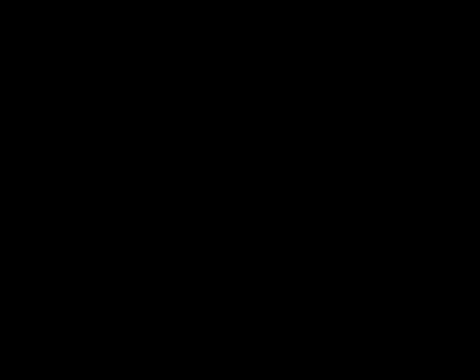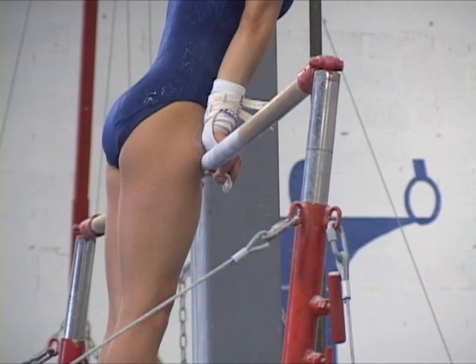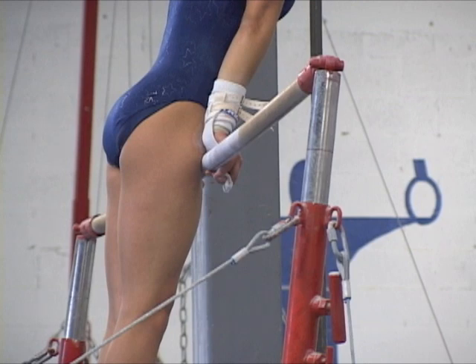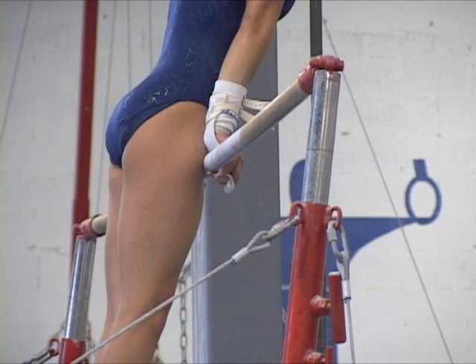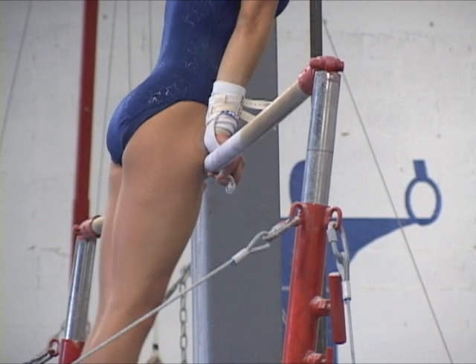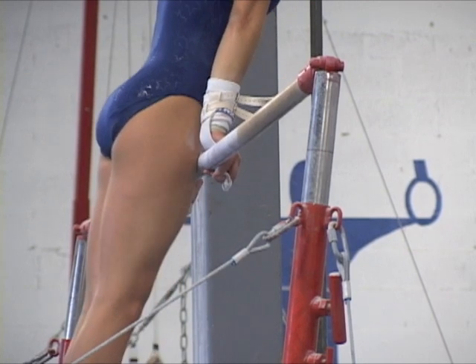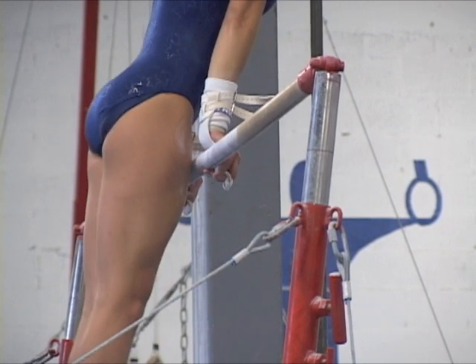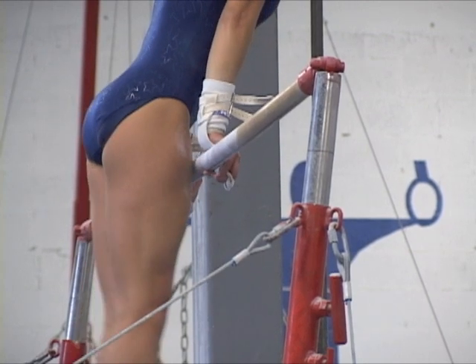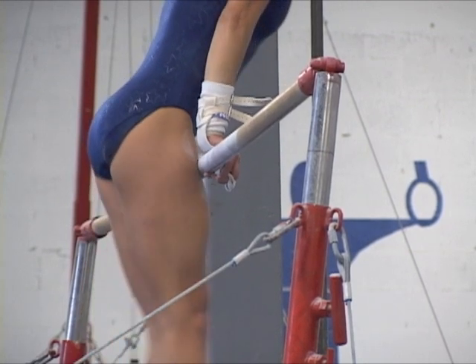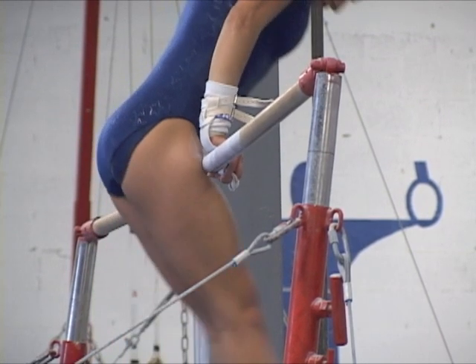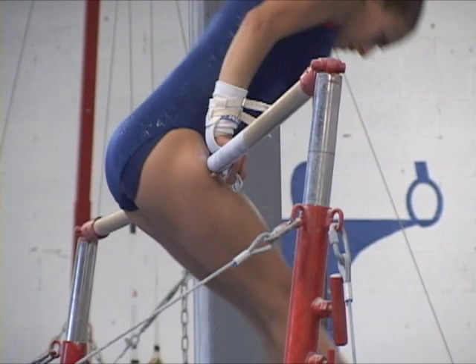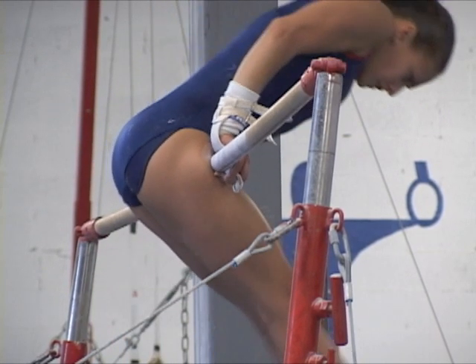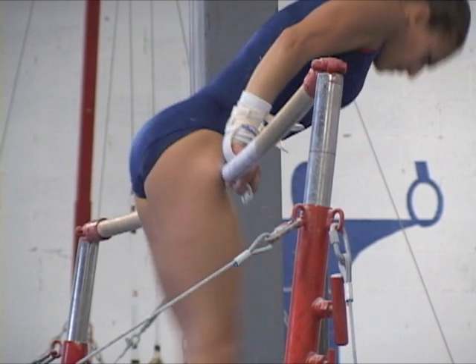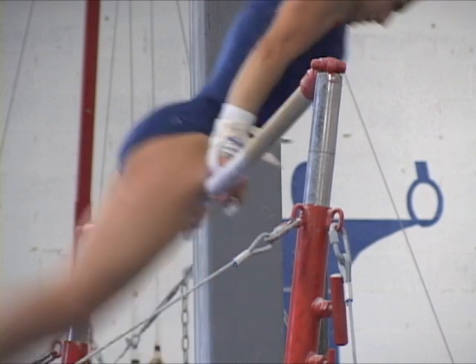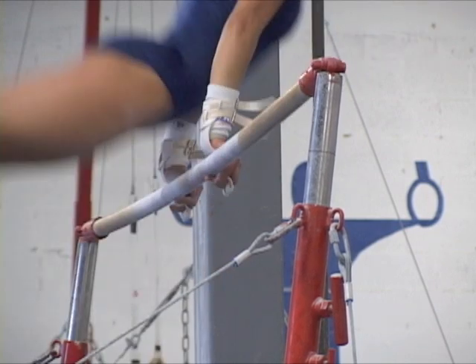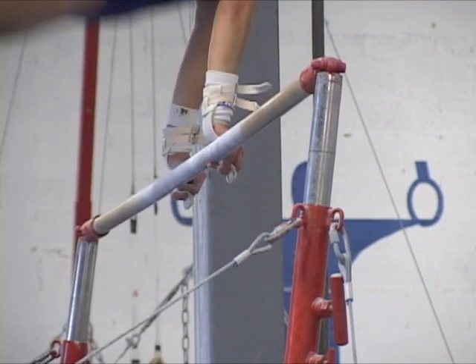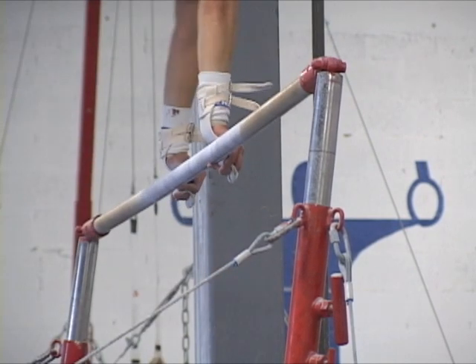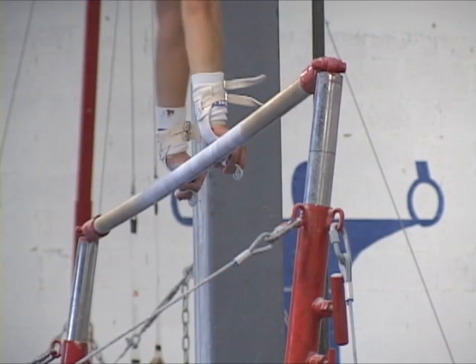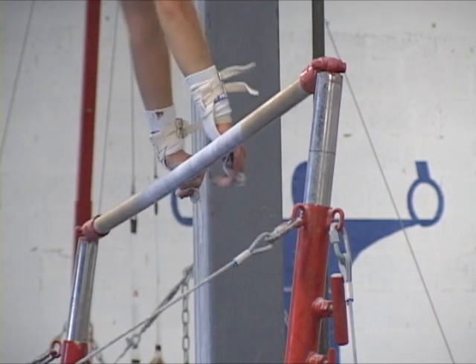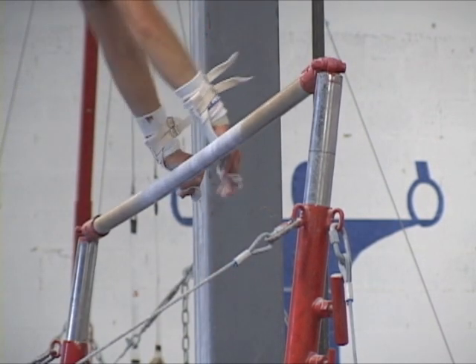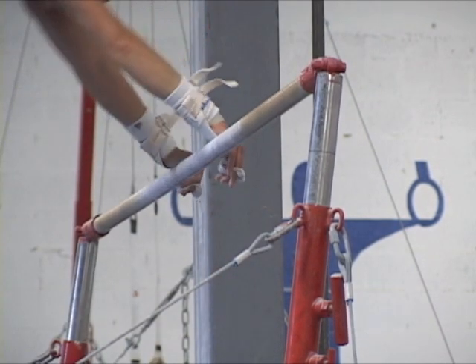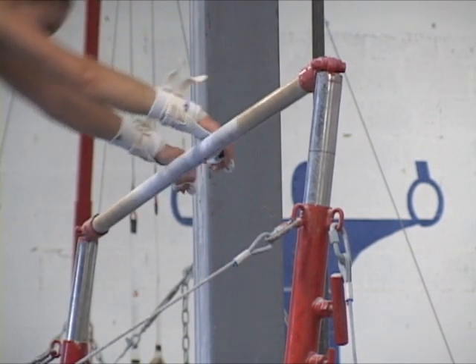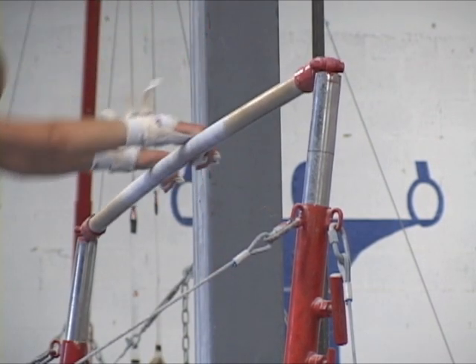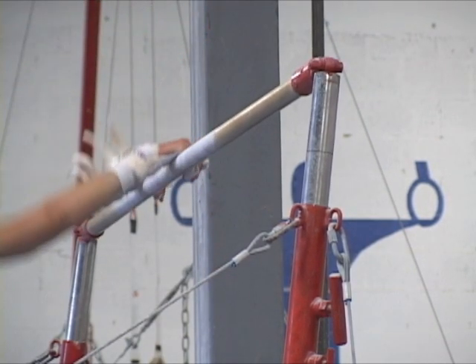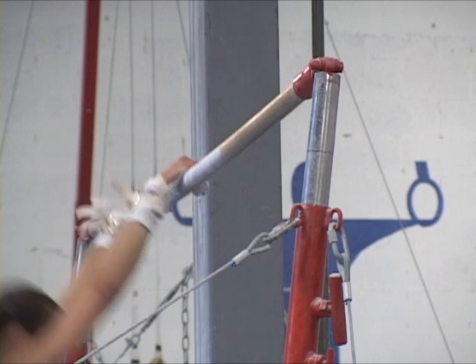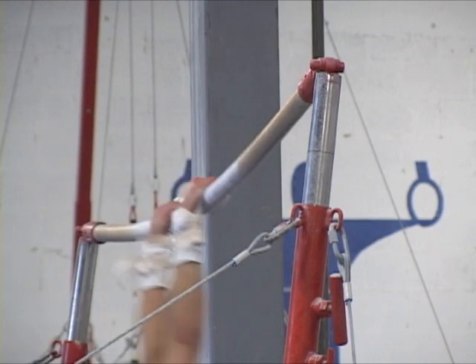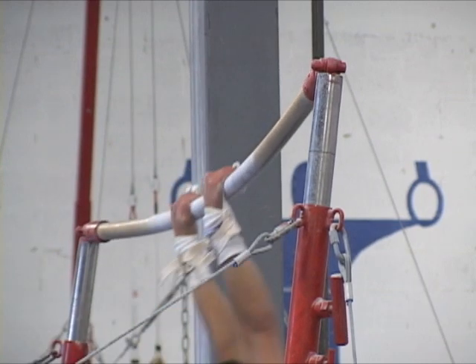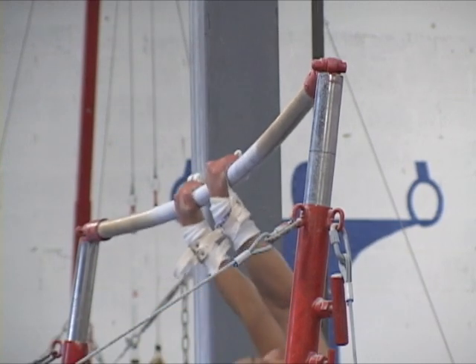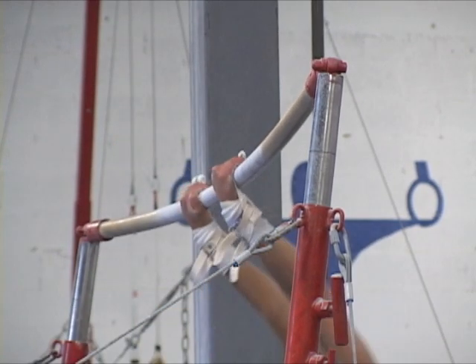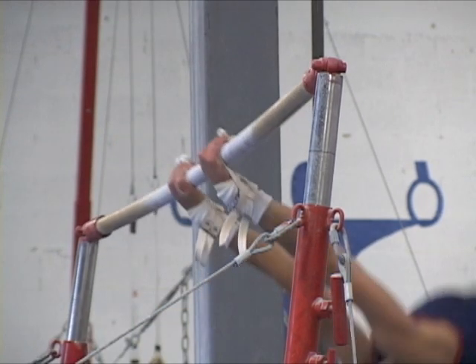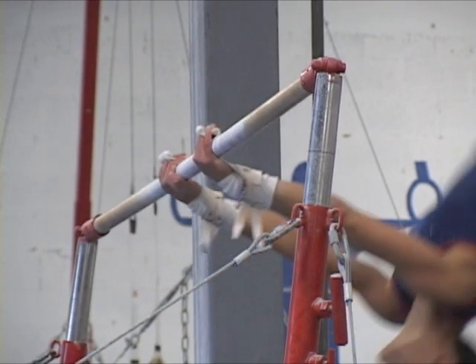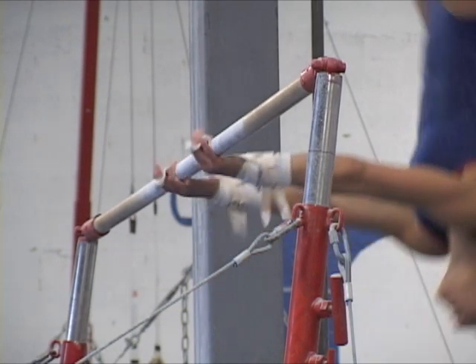Observe in this slow motion how the wrists shift to guarantee a good arrival to the final support, and the arms are kept straight to assure that the gymnast contacts the bar with the upper thighs instead of a painful hit of the hip bones, which usually occurs when the gymnast bends the arms while bringing the body toward the bars.